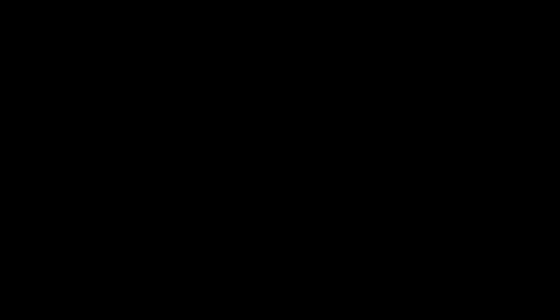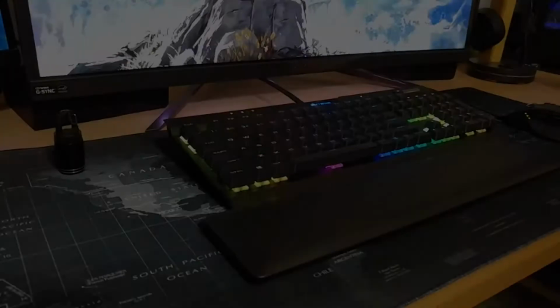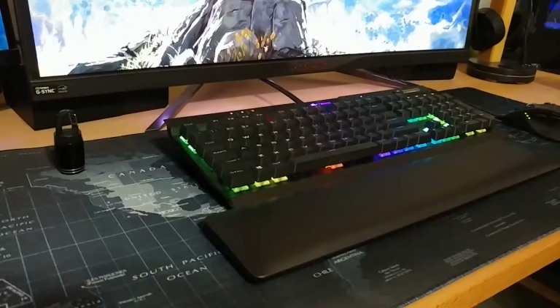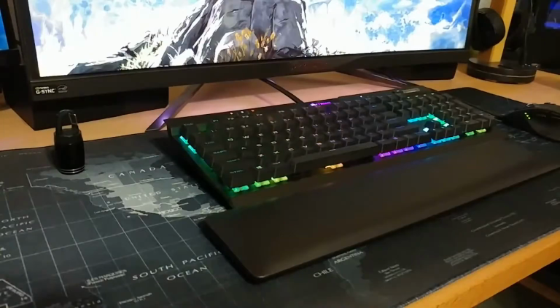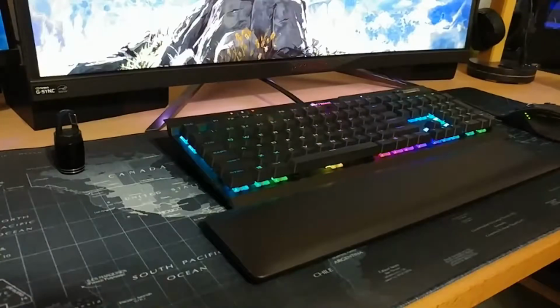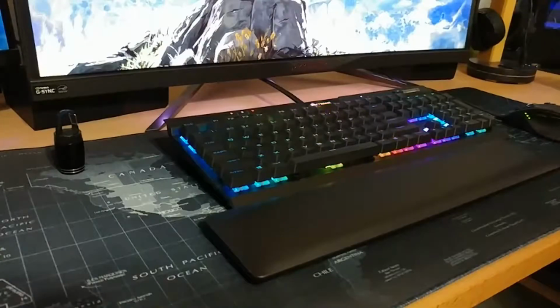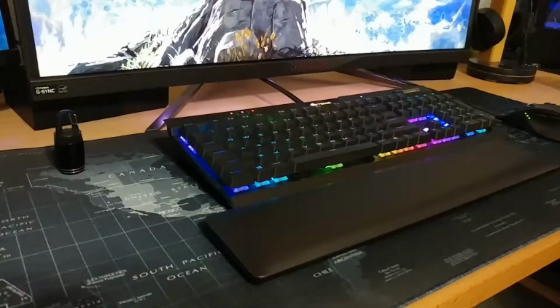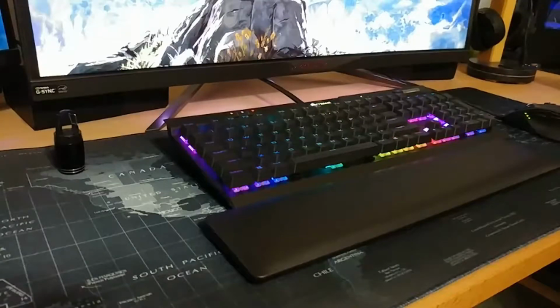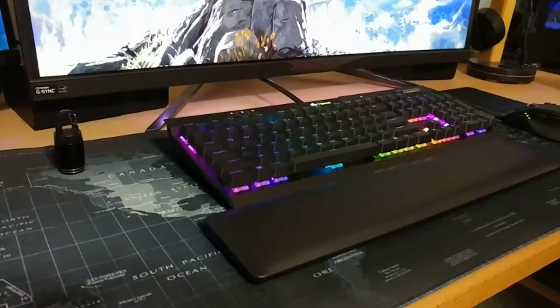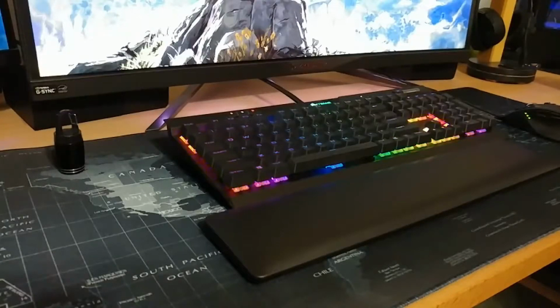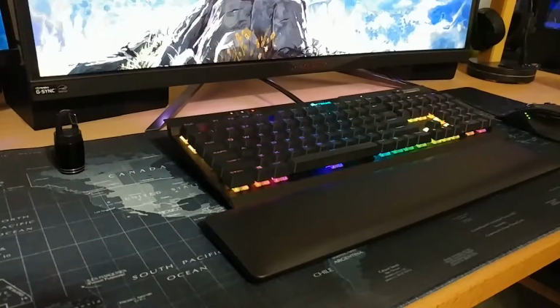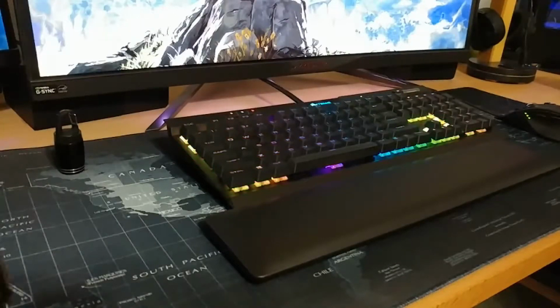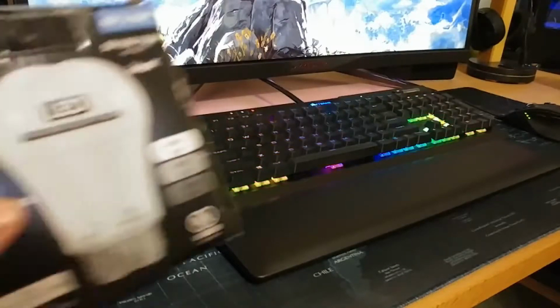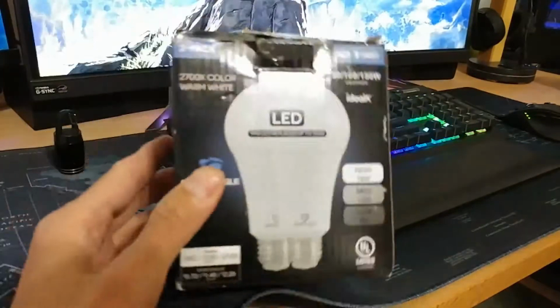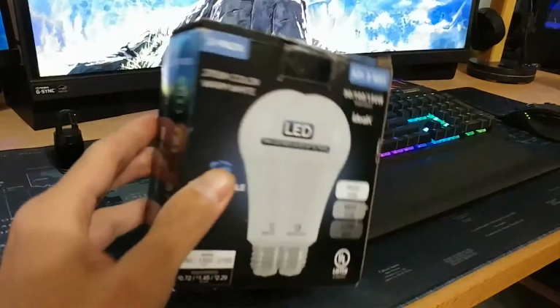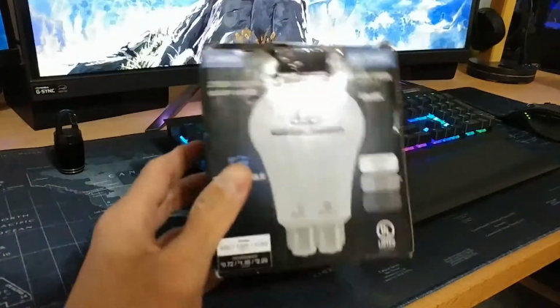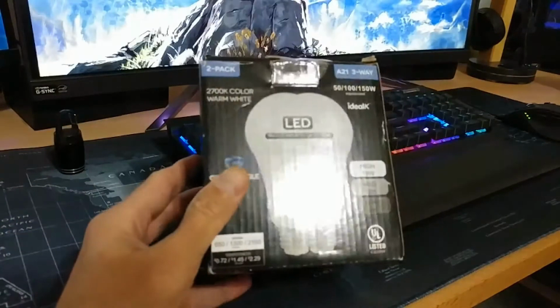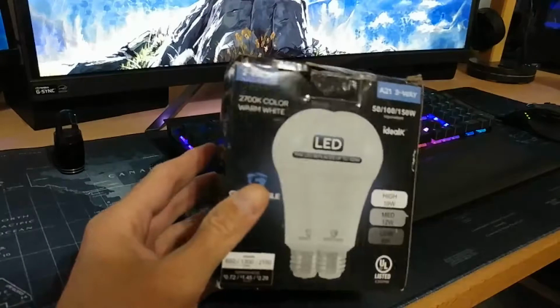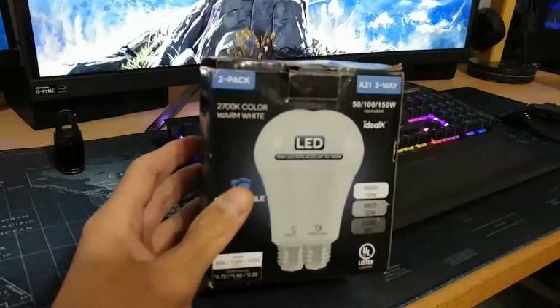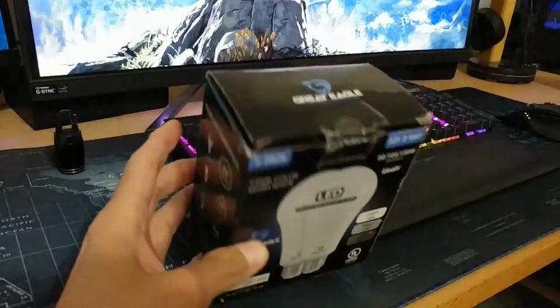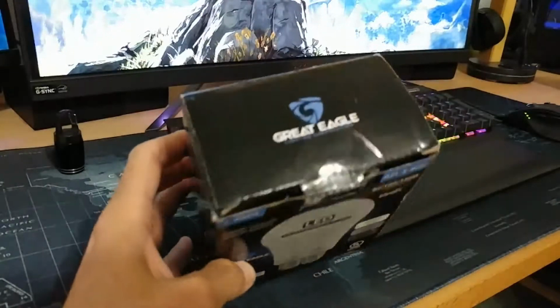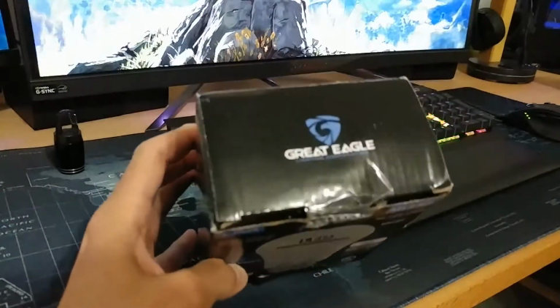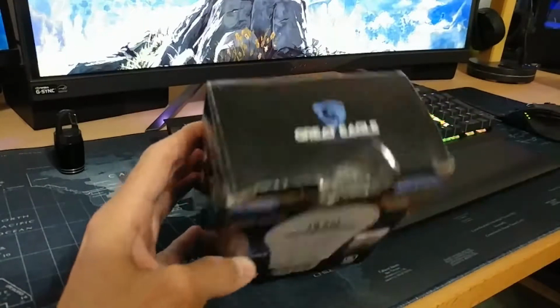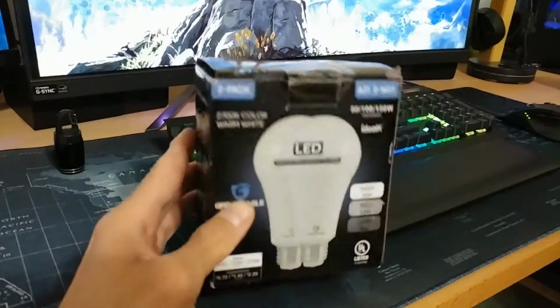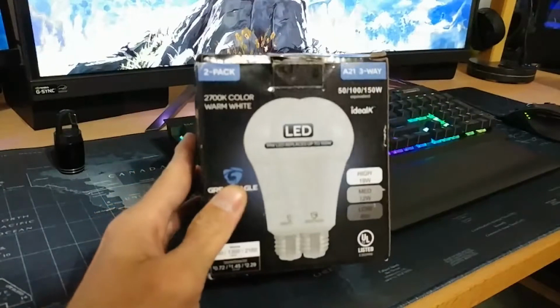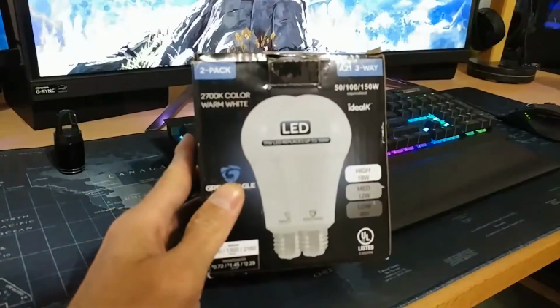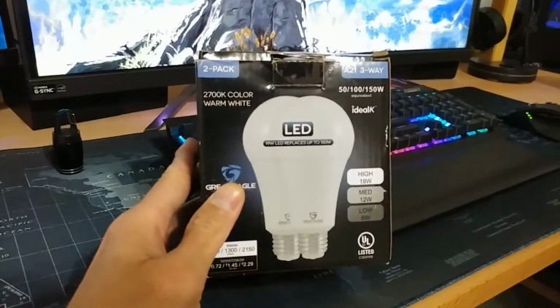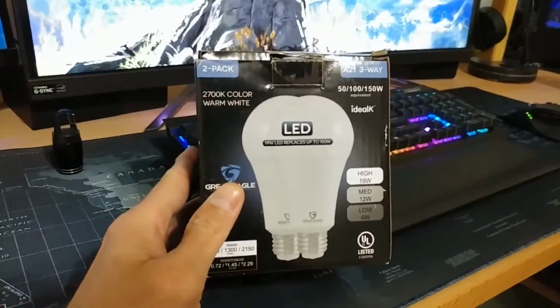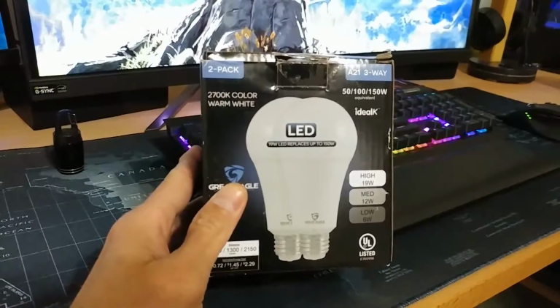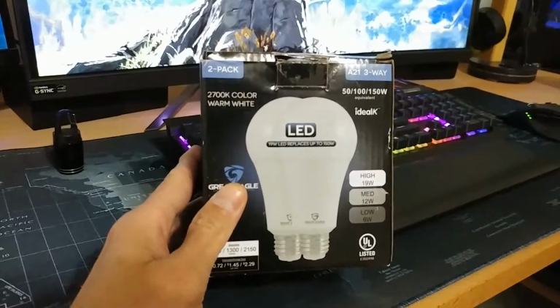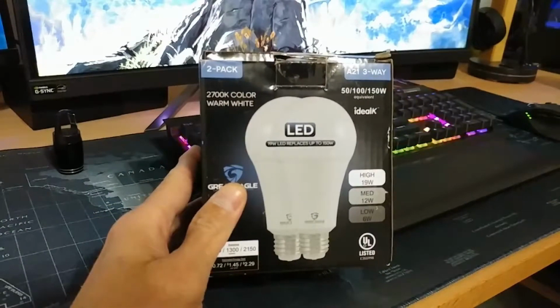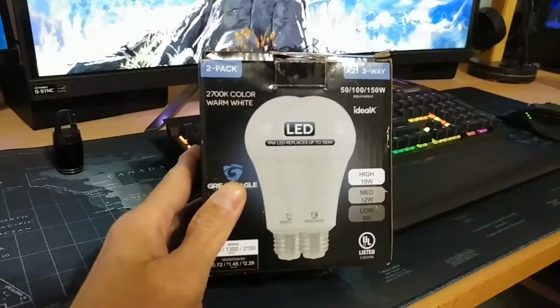Hey, what's up guys? It's Larry B. Today I'm going to take a look at these Great Eagle three-way LED light bulbs.